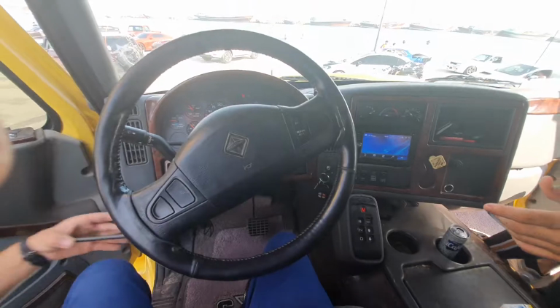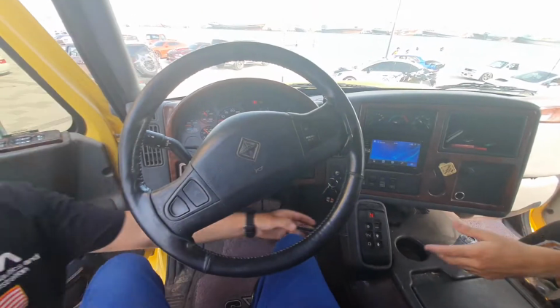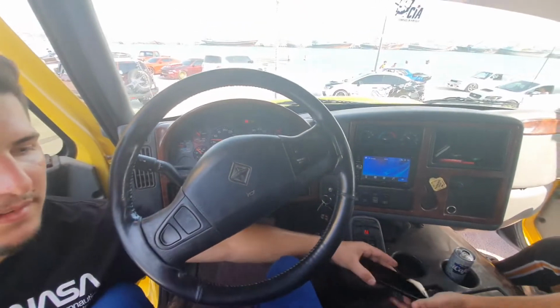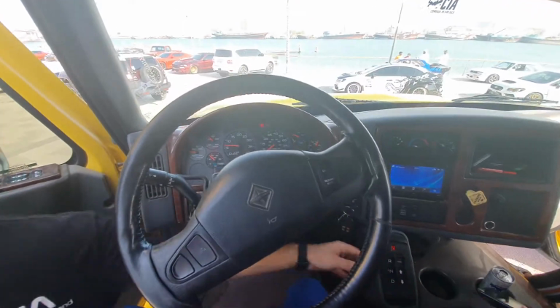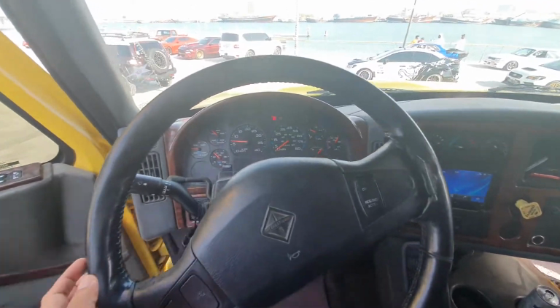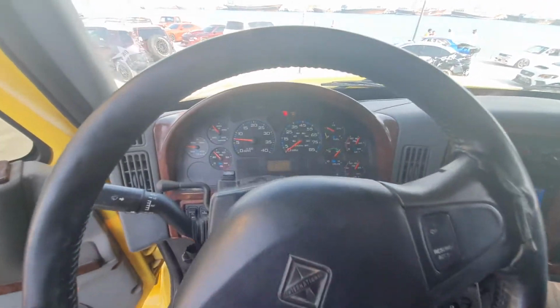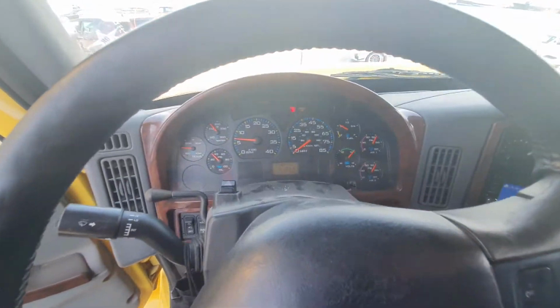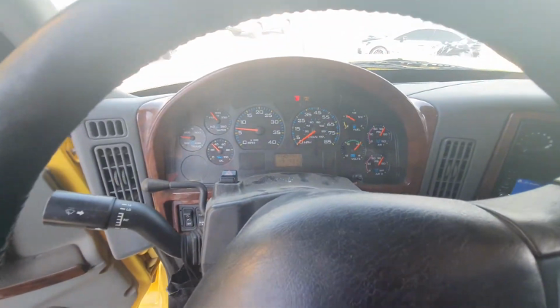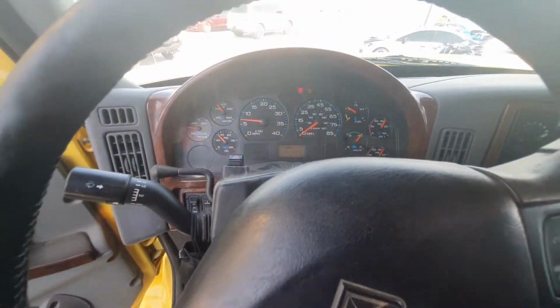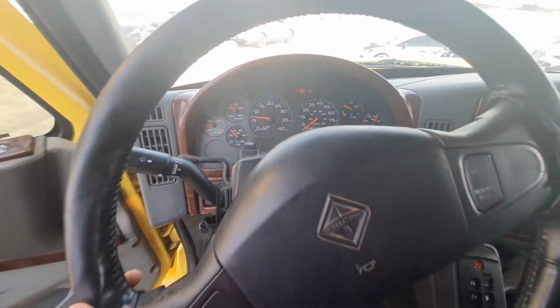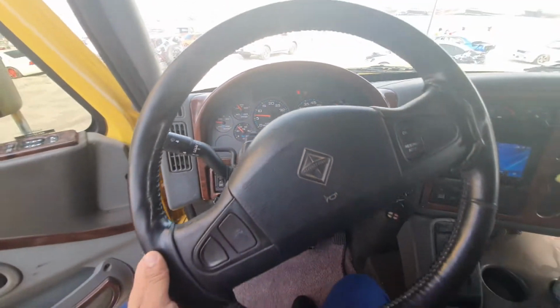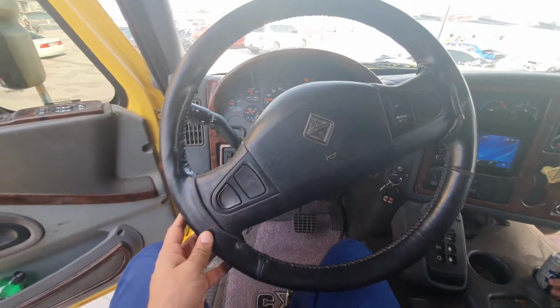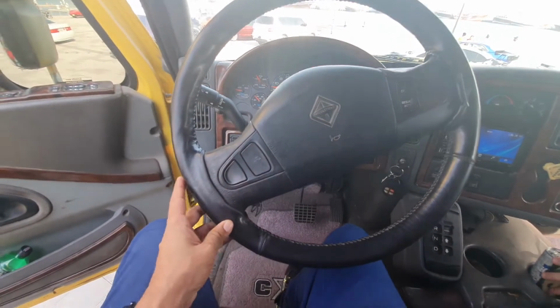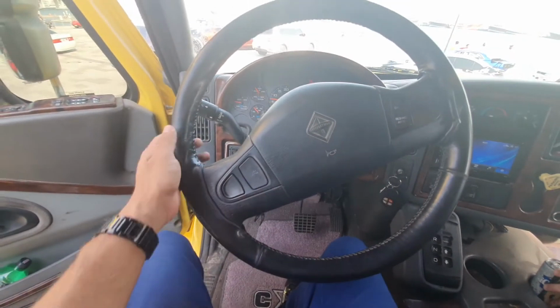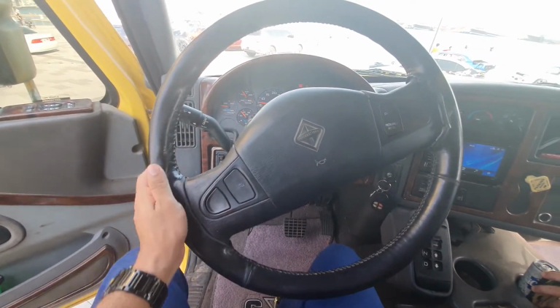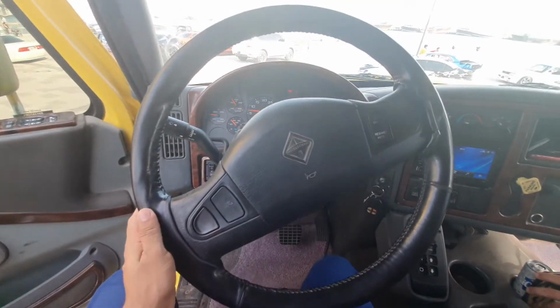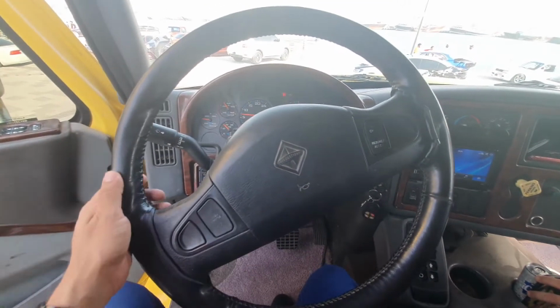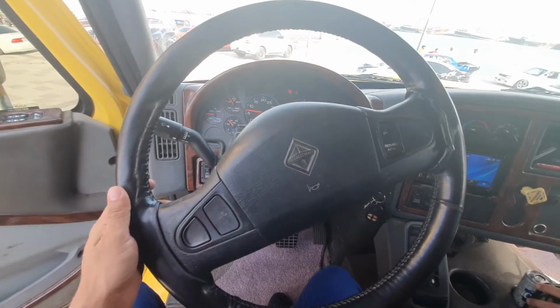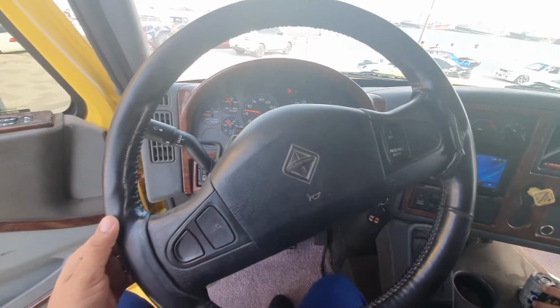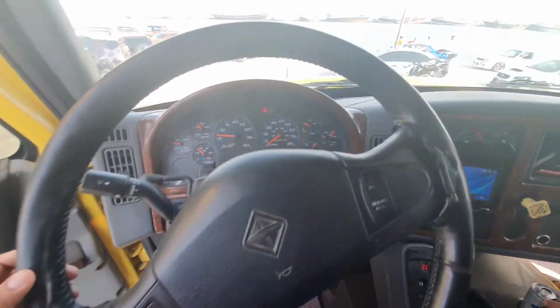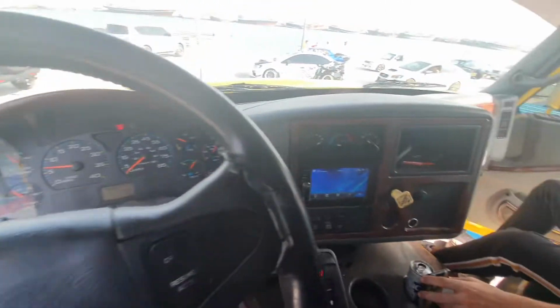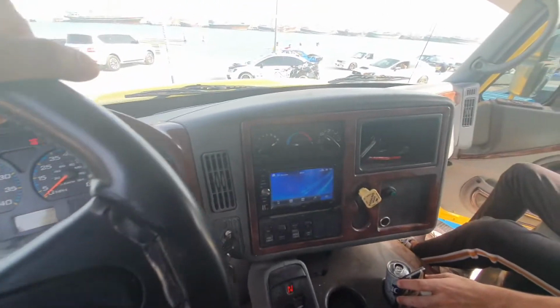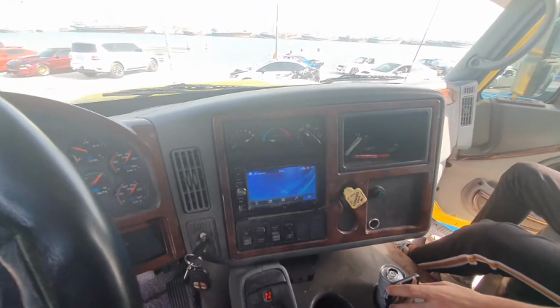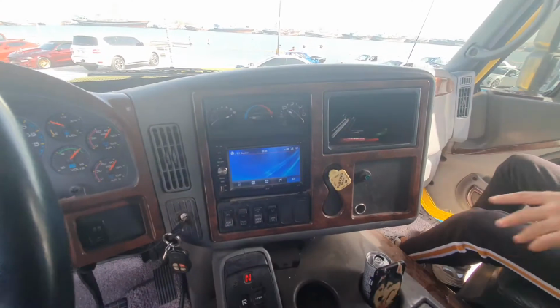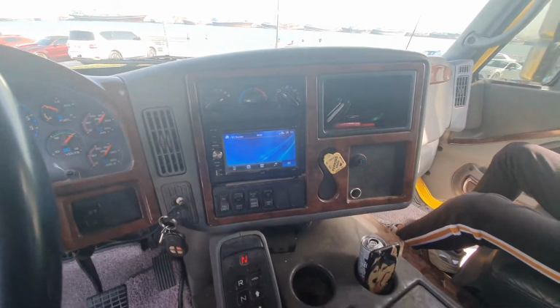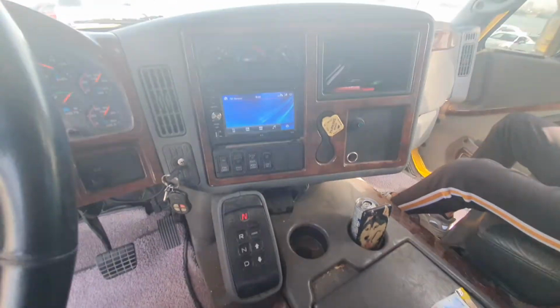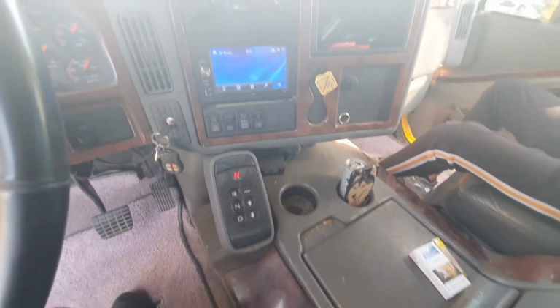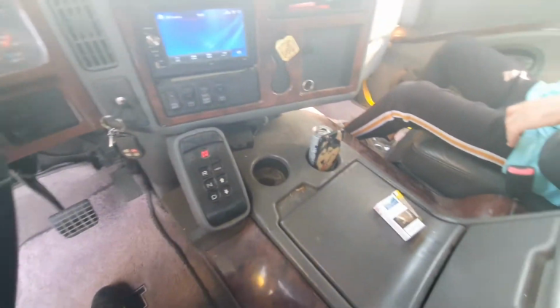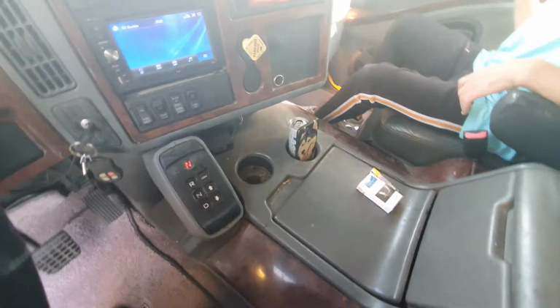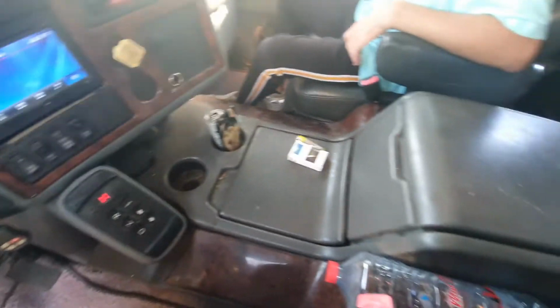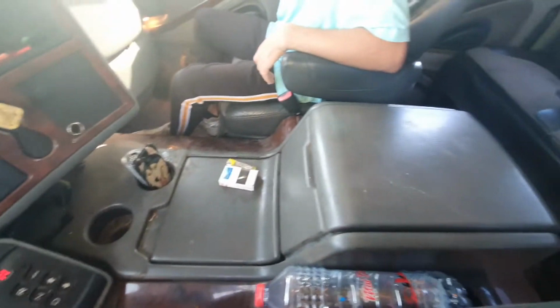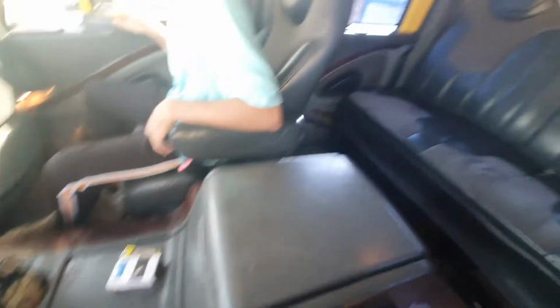I'm inside a pickup truck. The interior is quite nice actually — I have a leather steering wheel, there's a little bit of wood texture in the interior. I don't think it's real wood, of course, and it's a bit dirty.